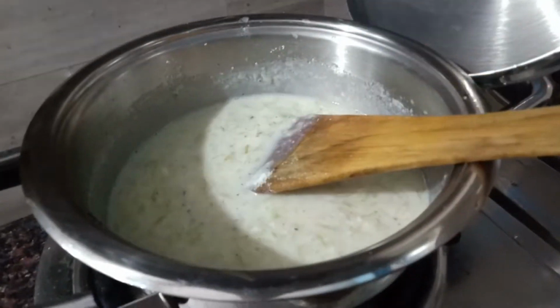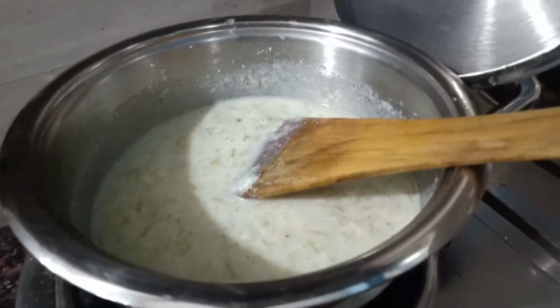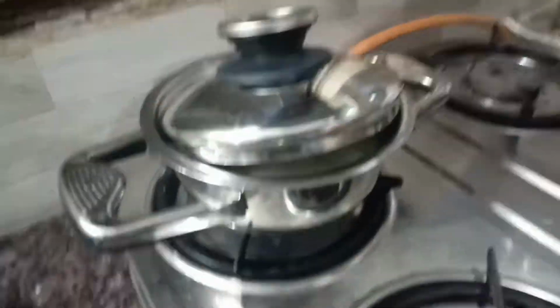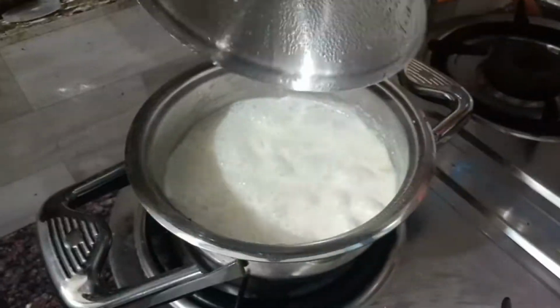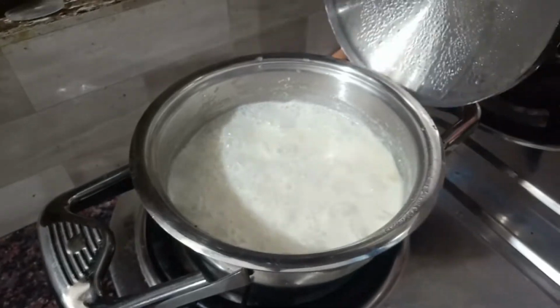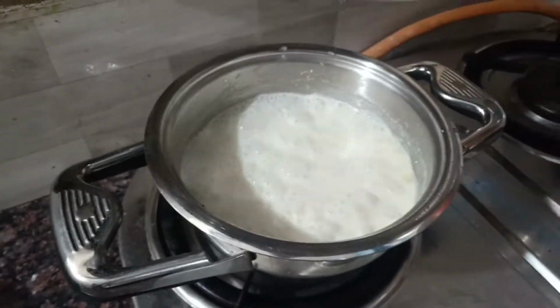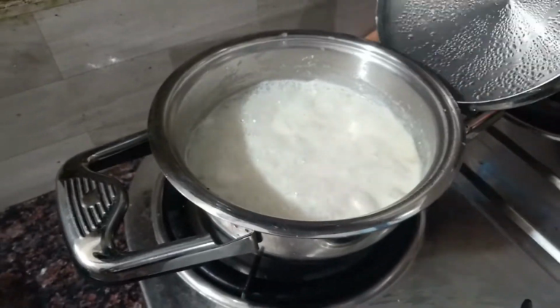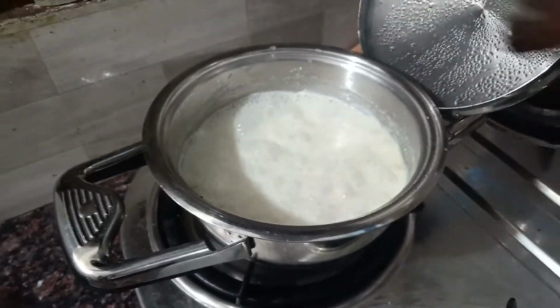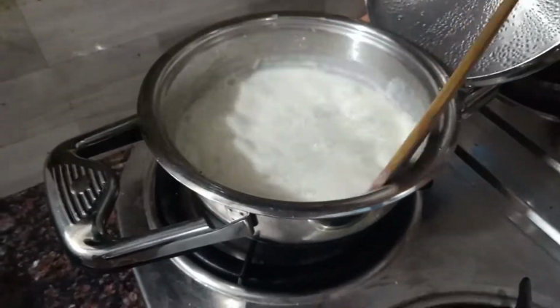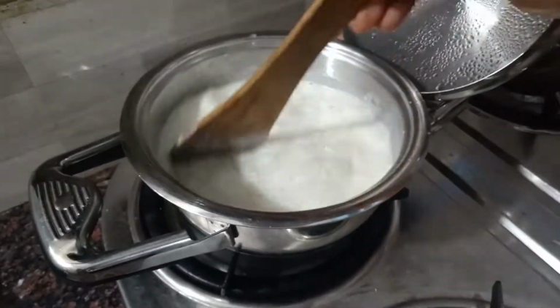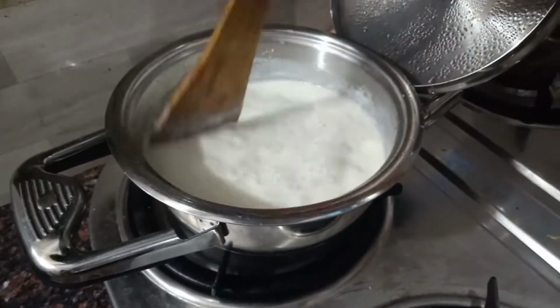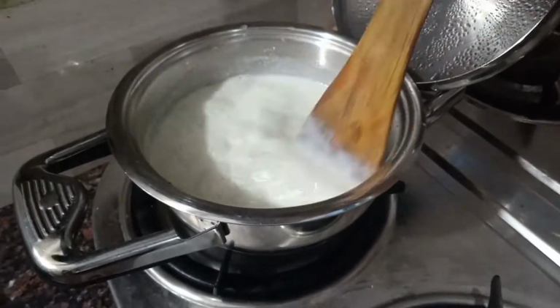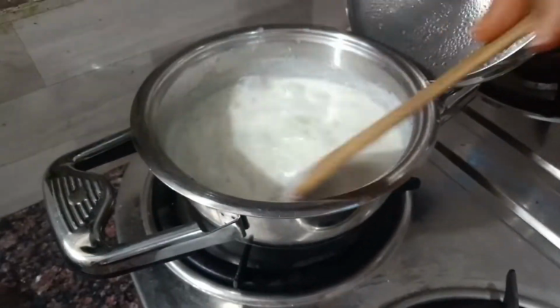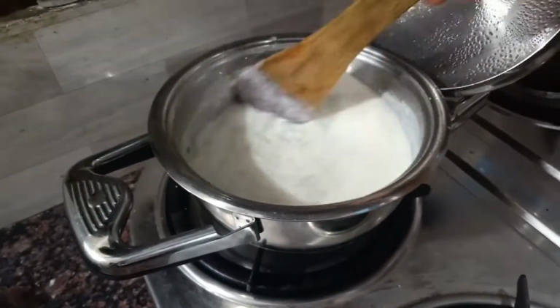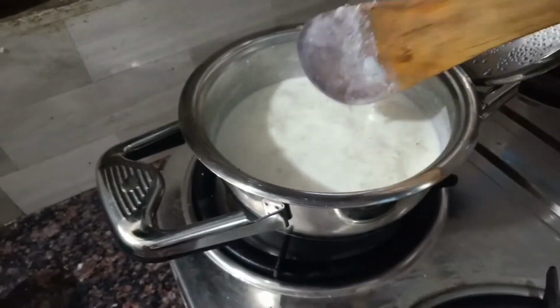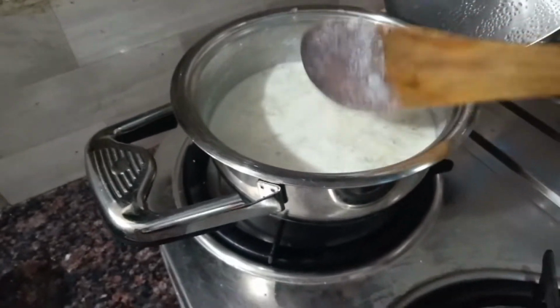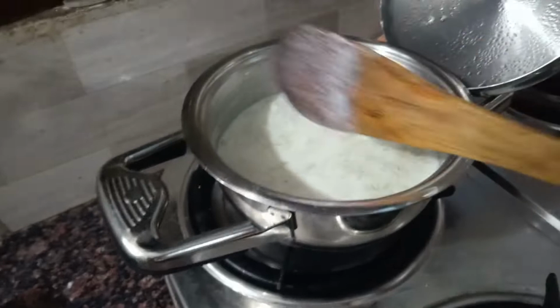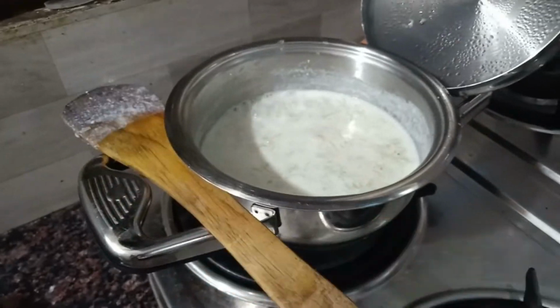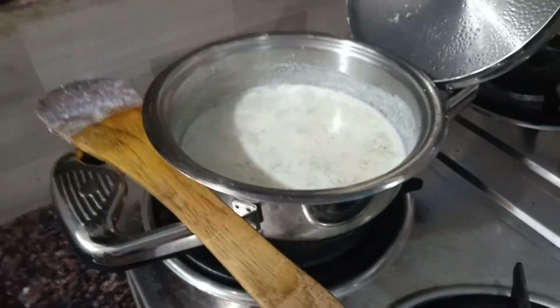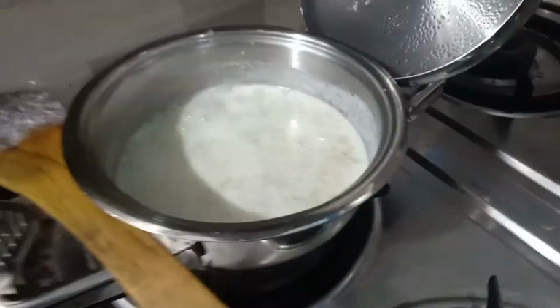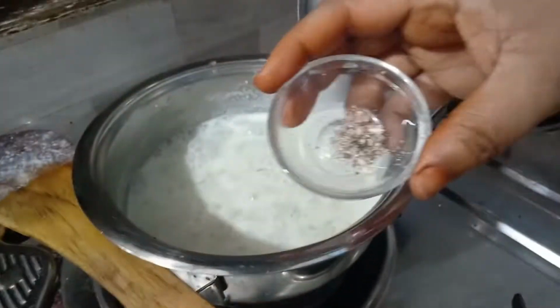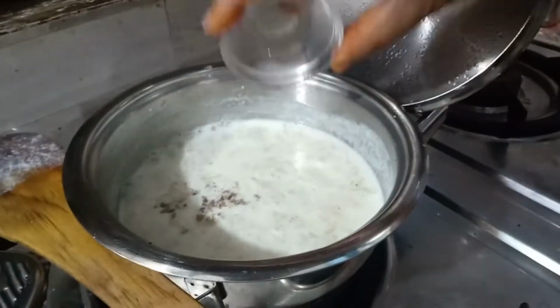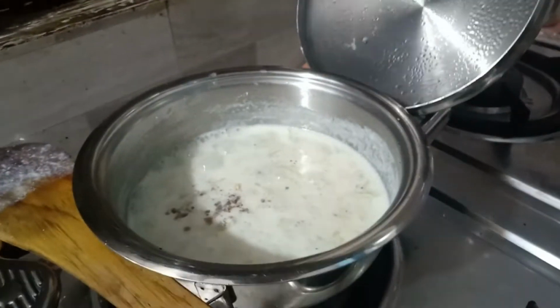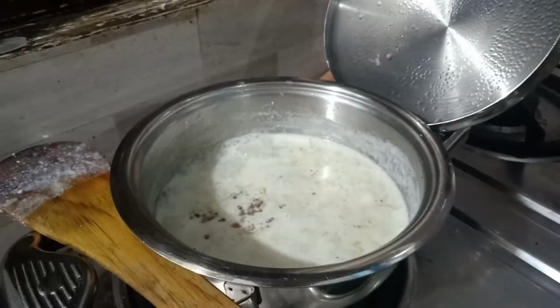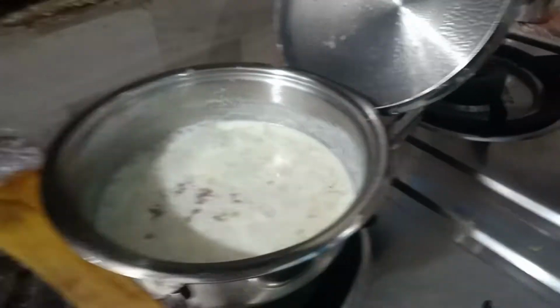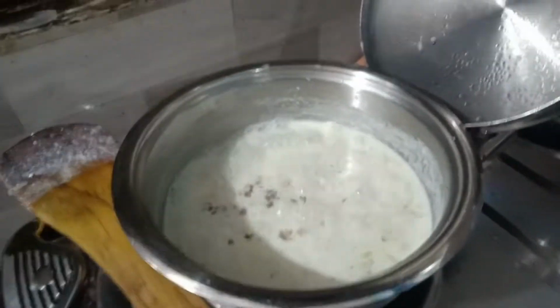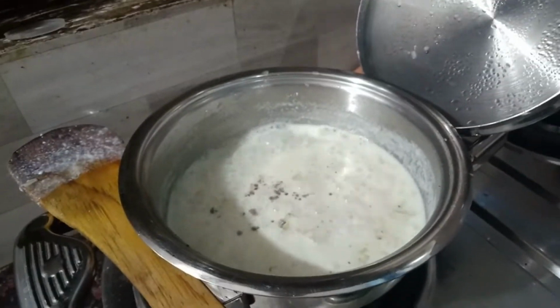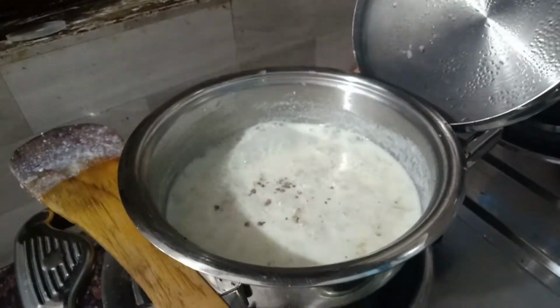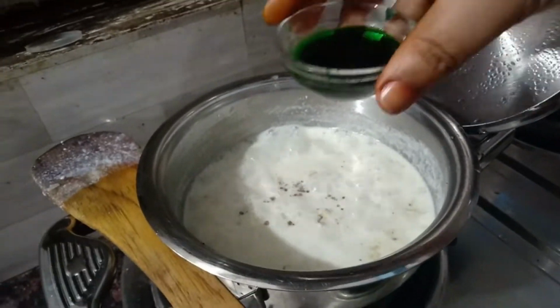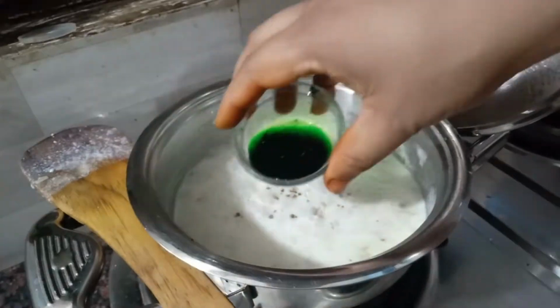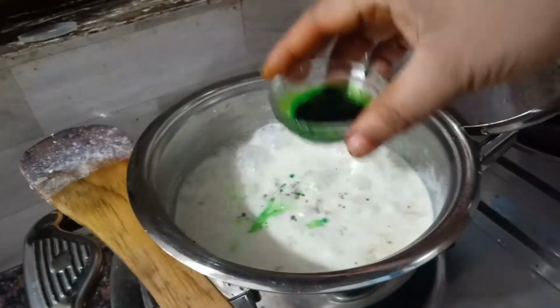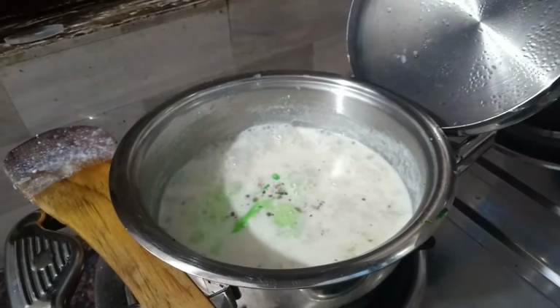It has come to a nice boil now and slowly it has started getting thick. Now I have added the cardamom powder and a few drops of green food color, and give it a nice stir.